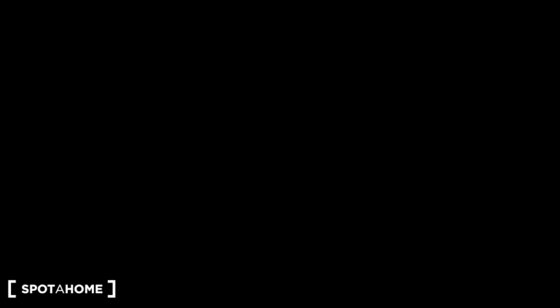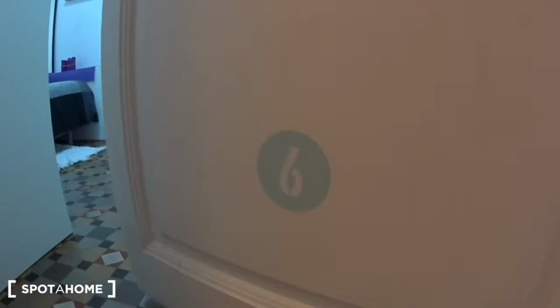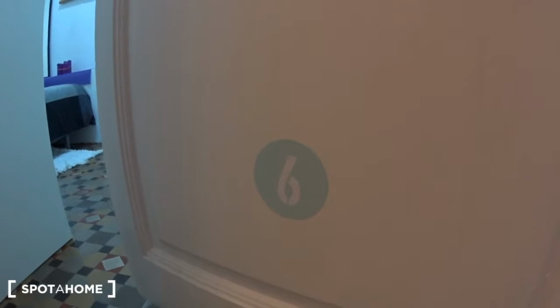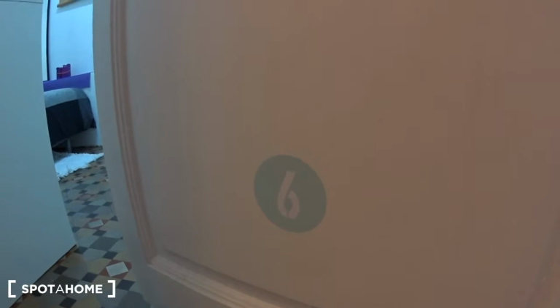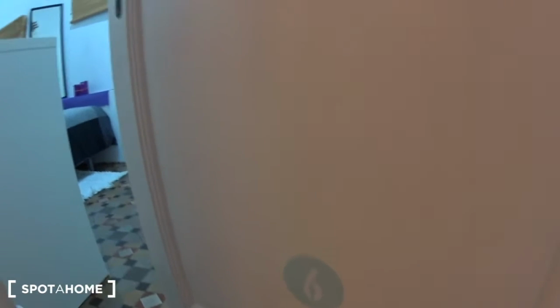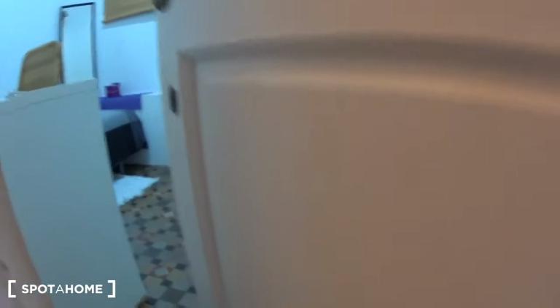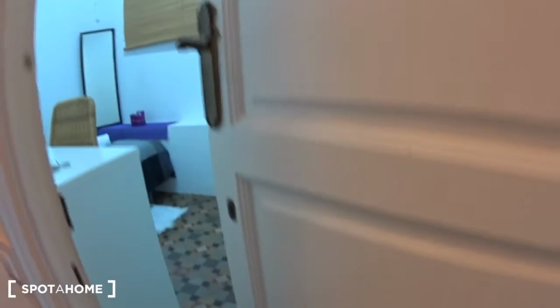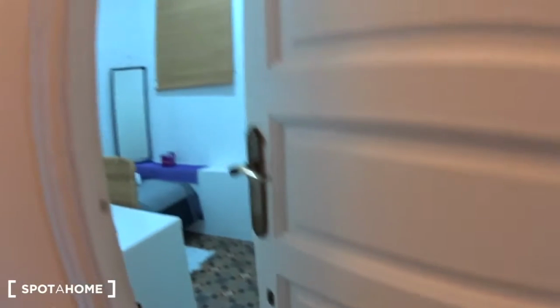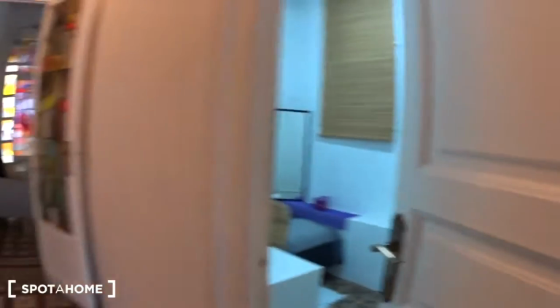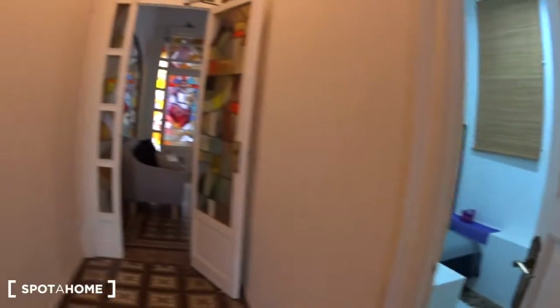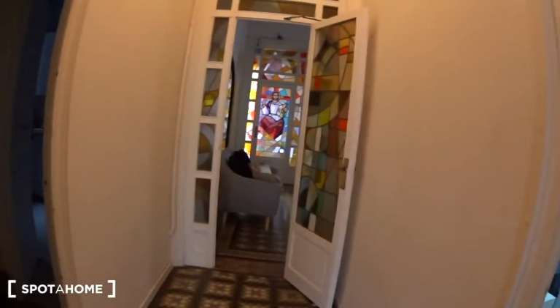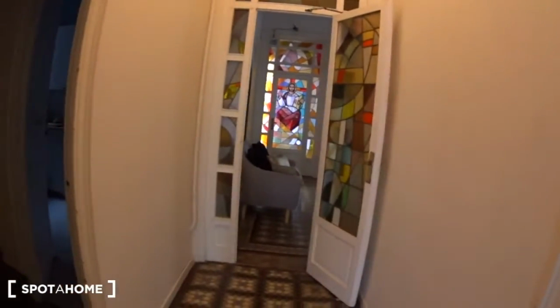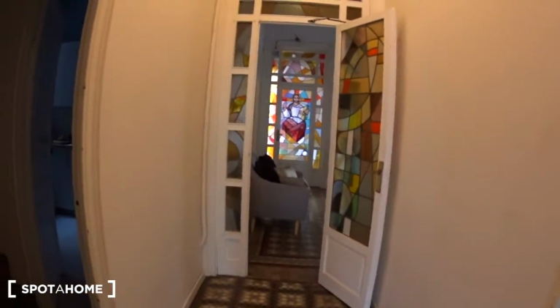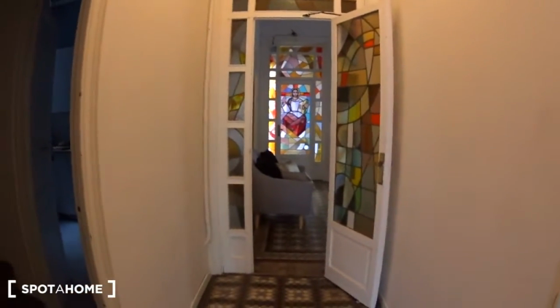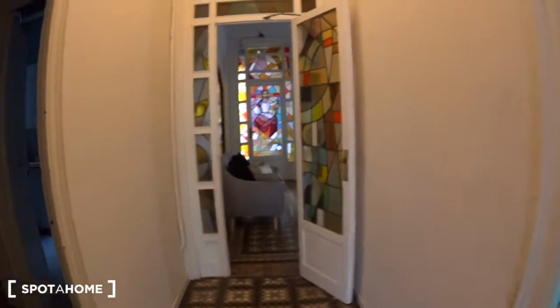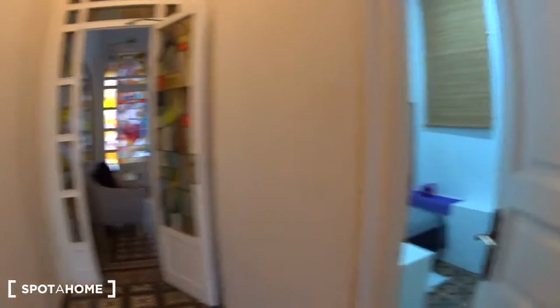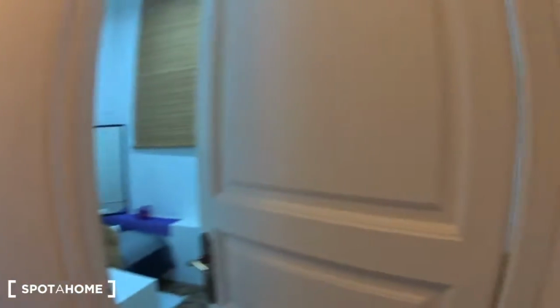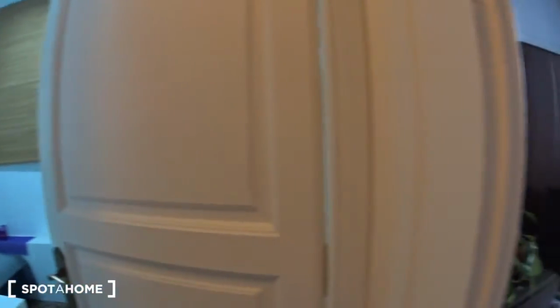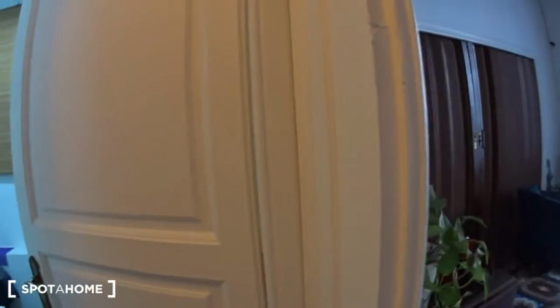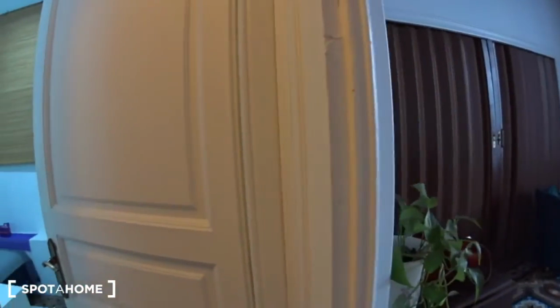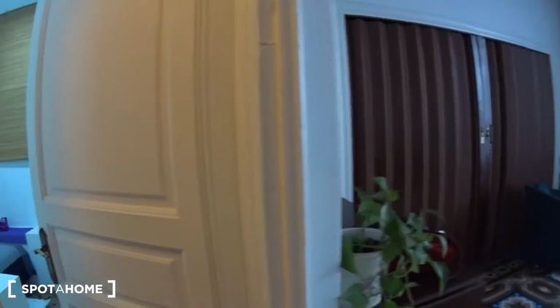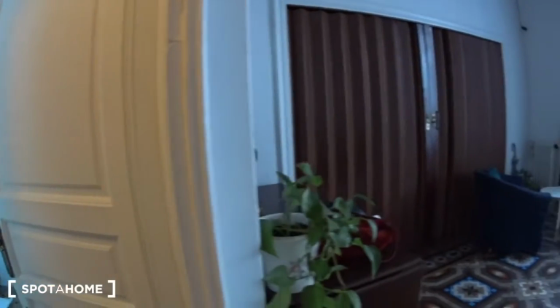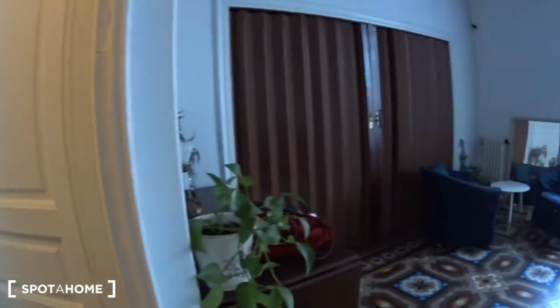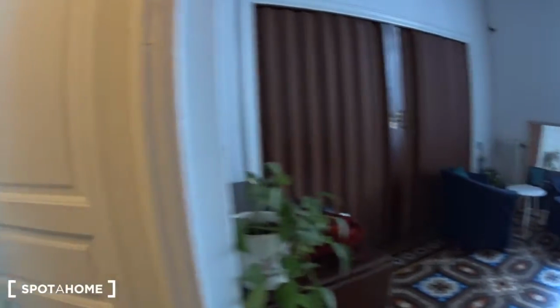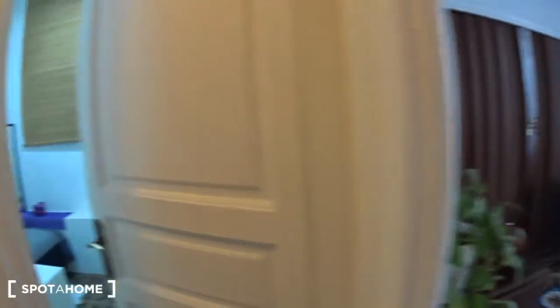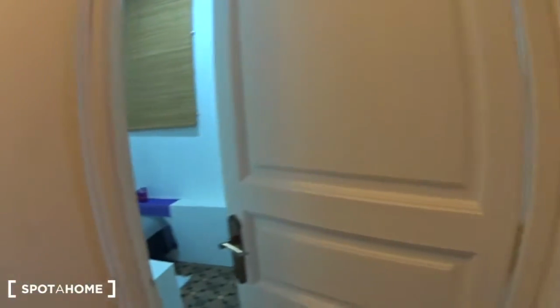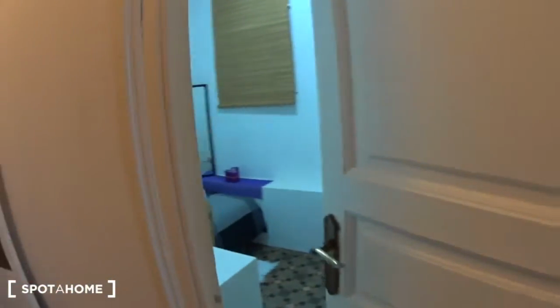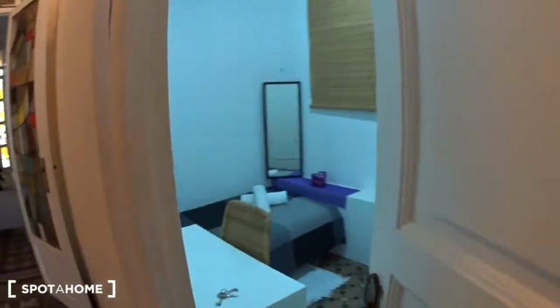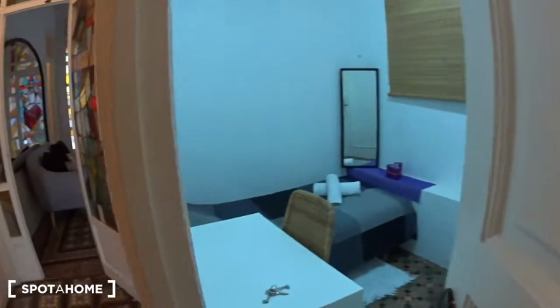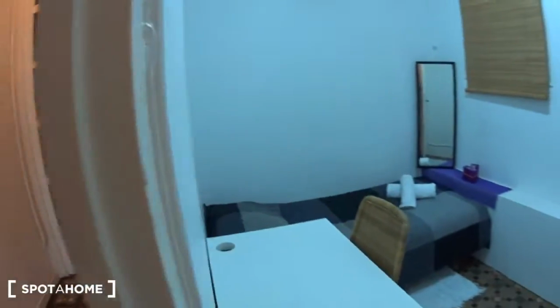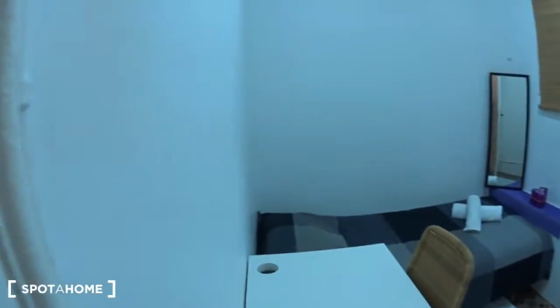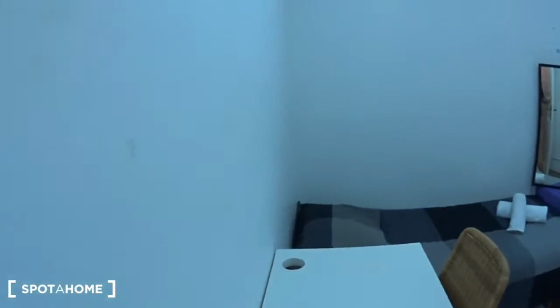This is bedroom number six of the apartment. We are next to the entrance hall and next to the living room, and this is the bedroom.